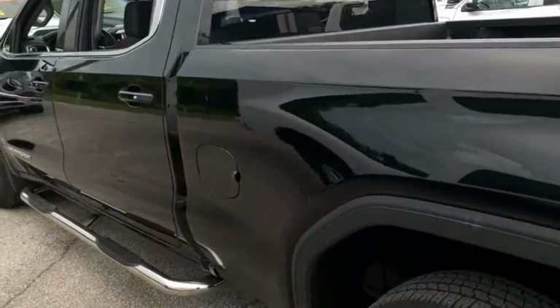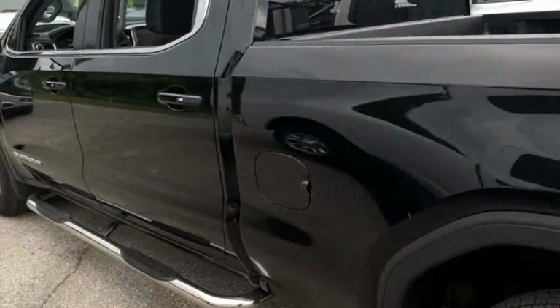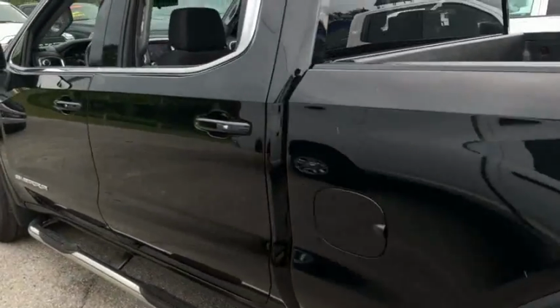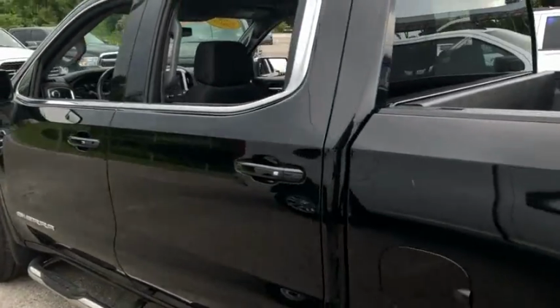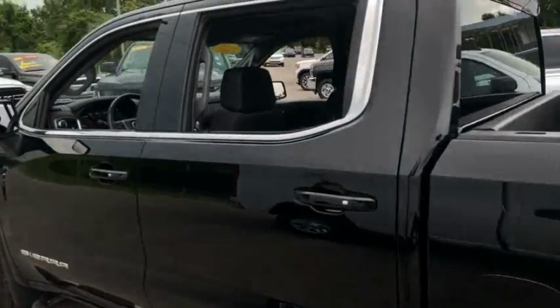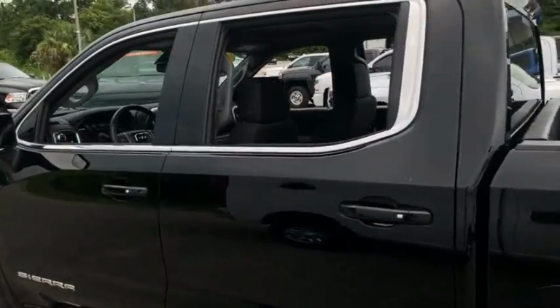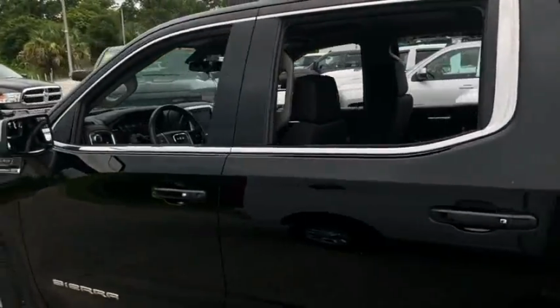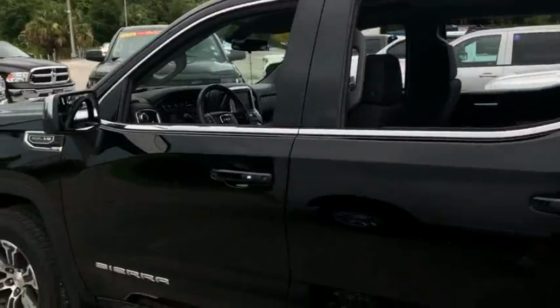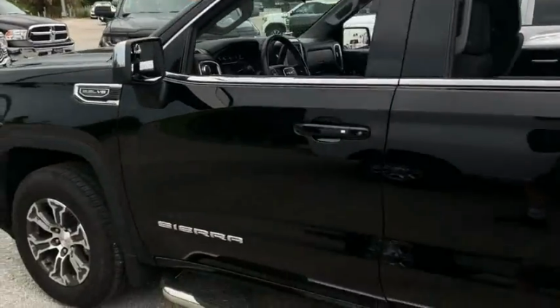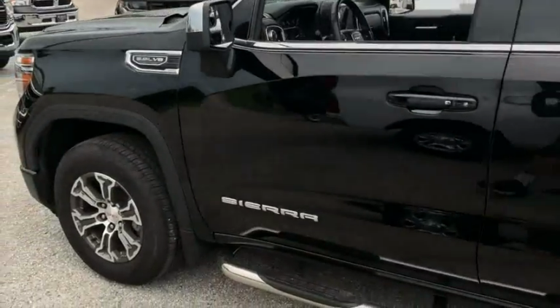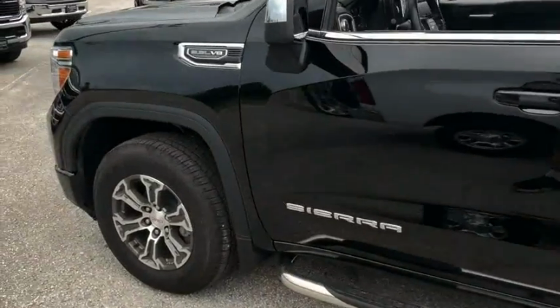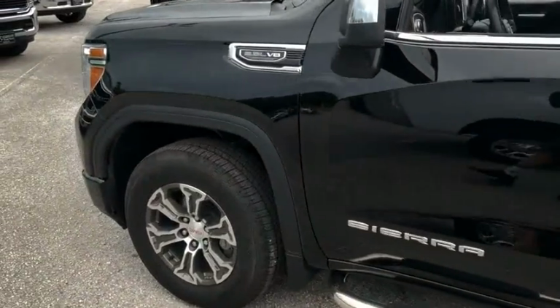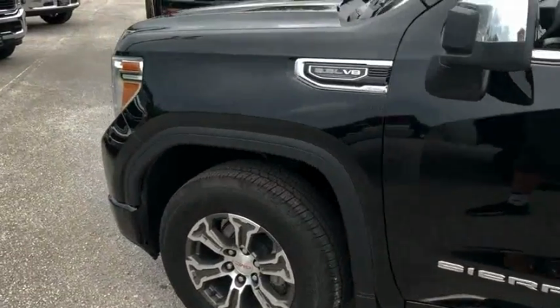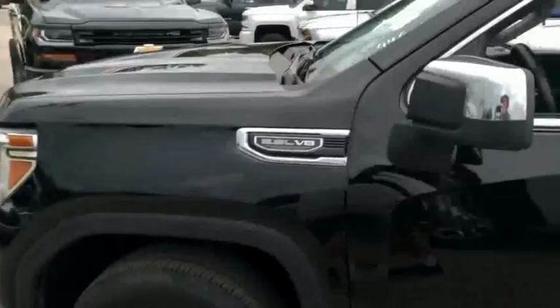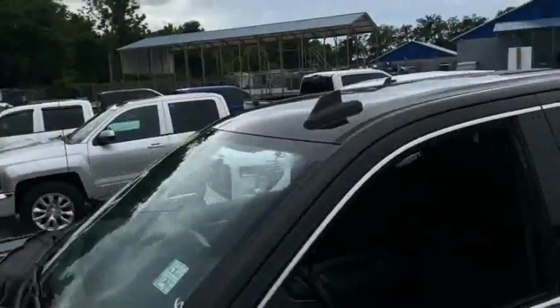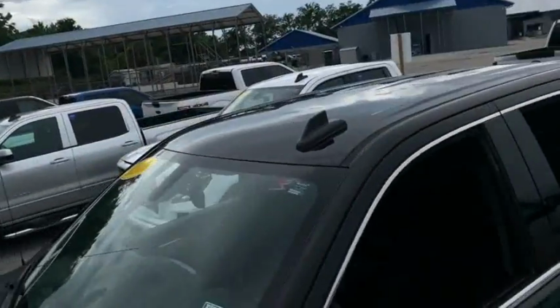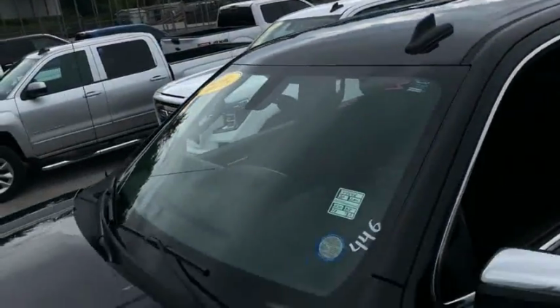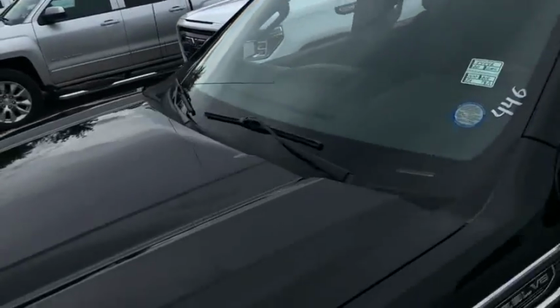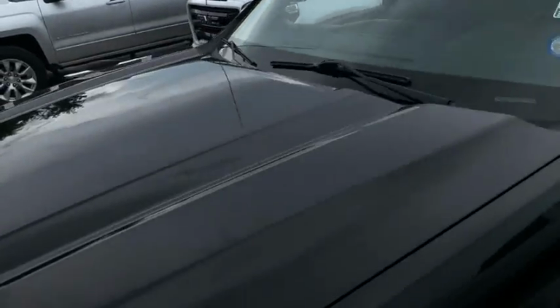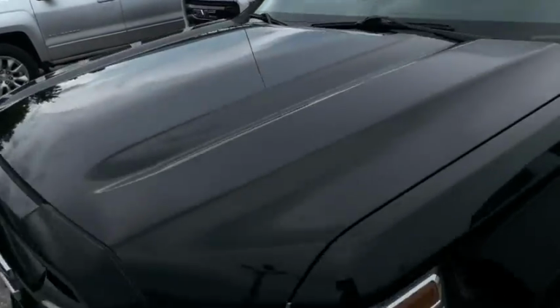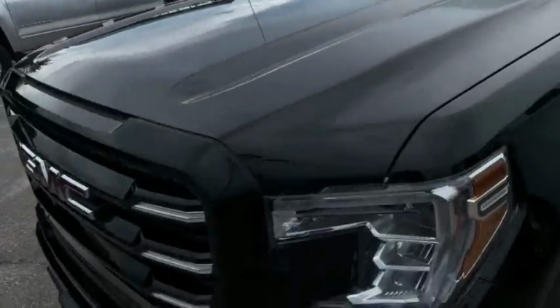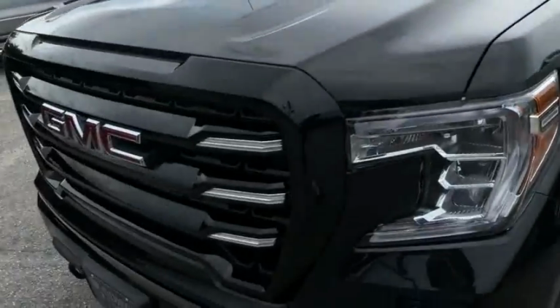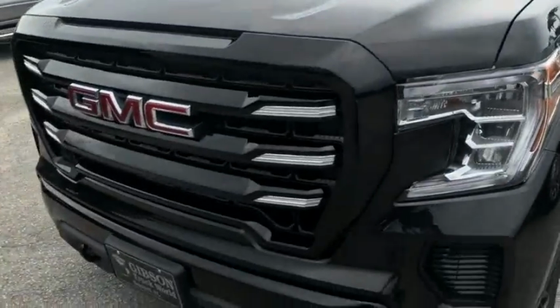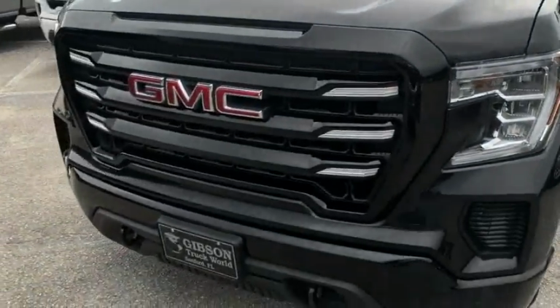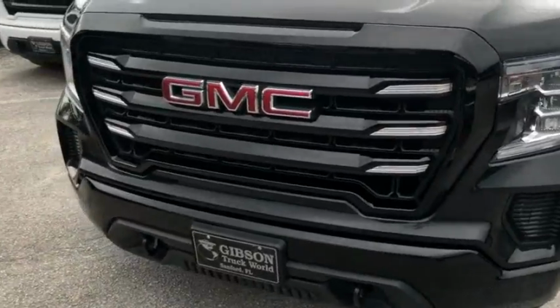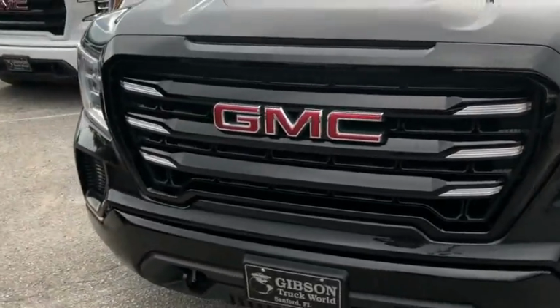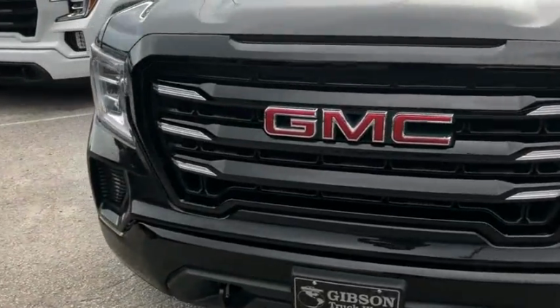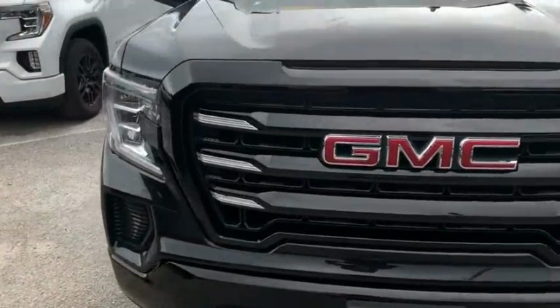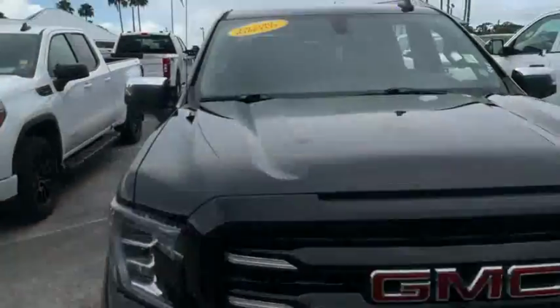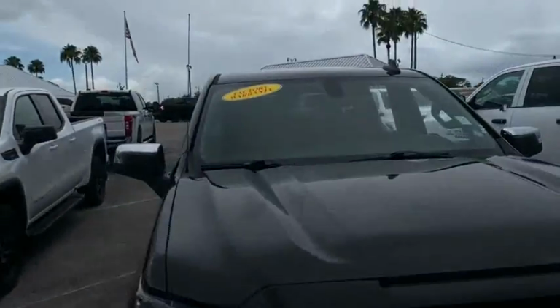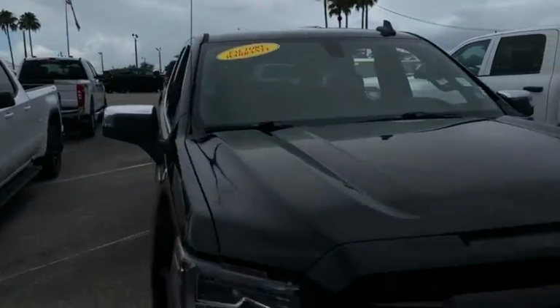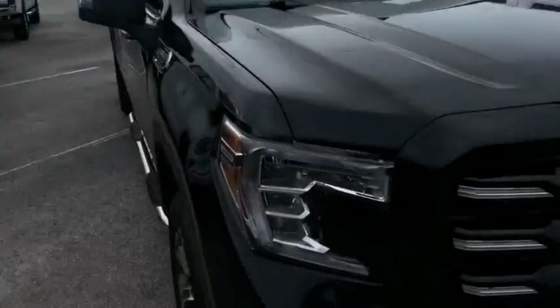Look at that beautiful Nerf bar — this thing is a HD clean machine. Look at those beautiful alloy wheels. She got the hood looking good, rolling through your neighborhood. That beautiful GMC grille. You got those tow hooks. Still under factory warranty.